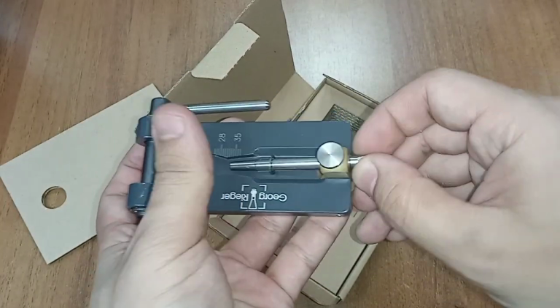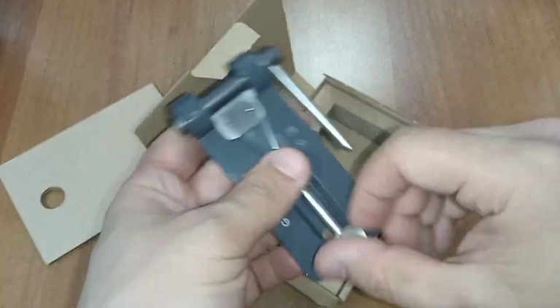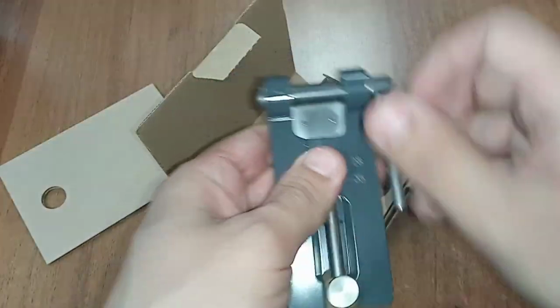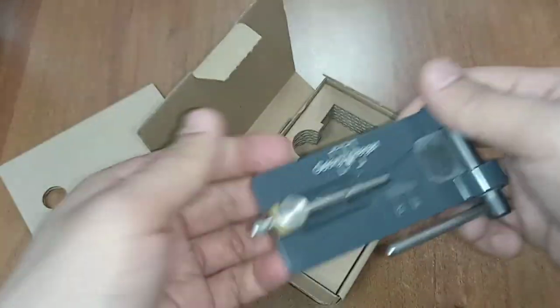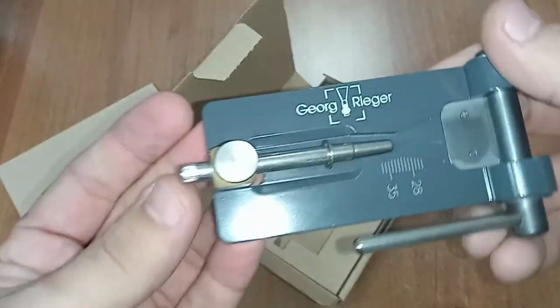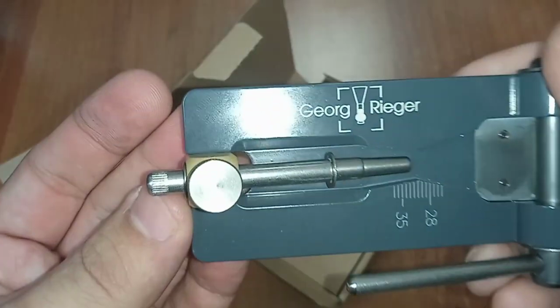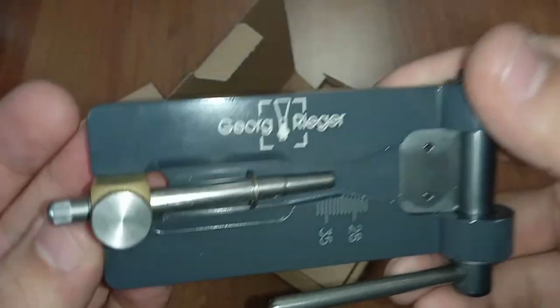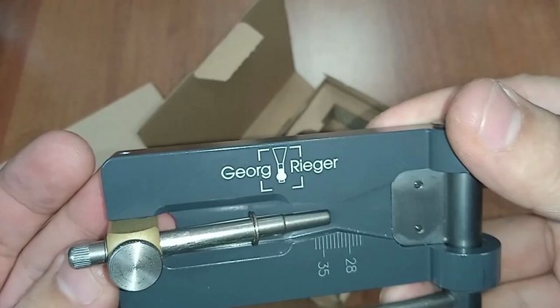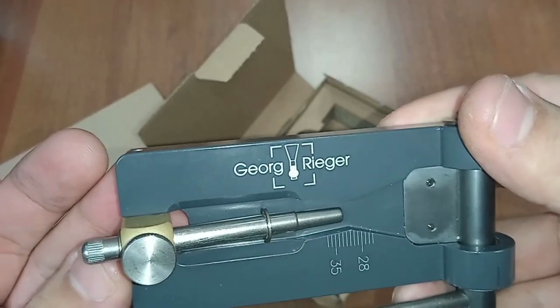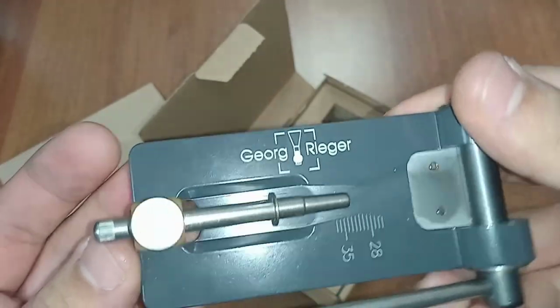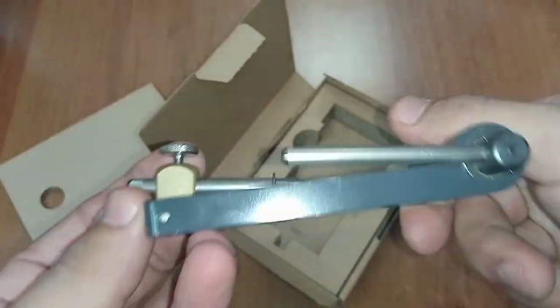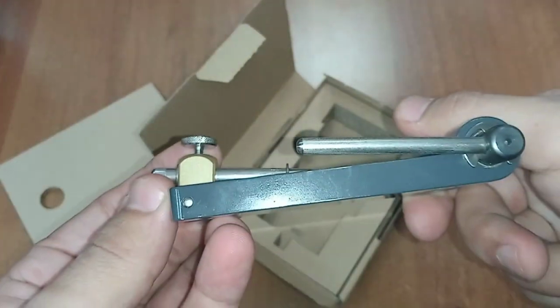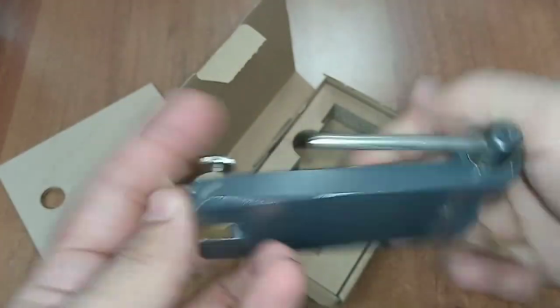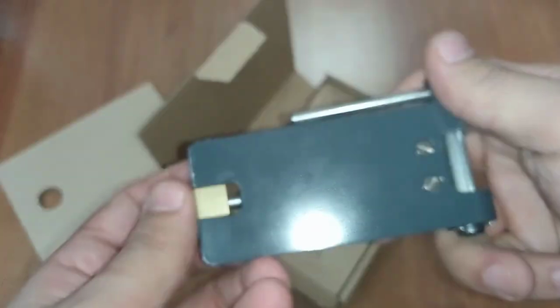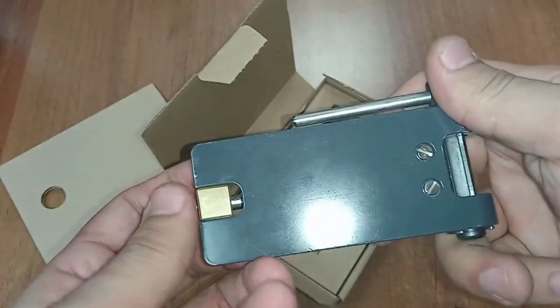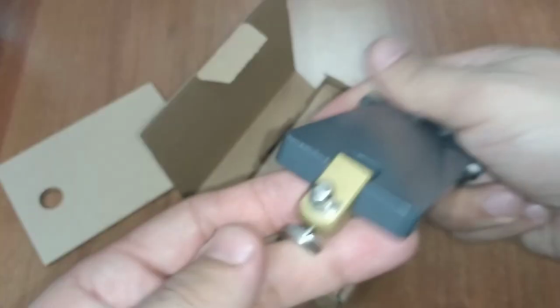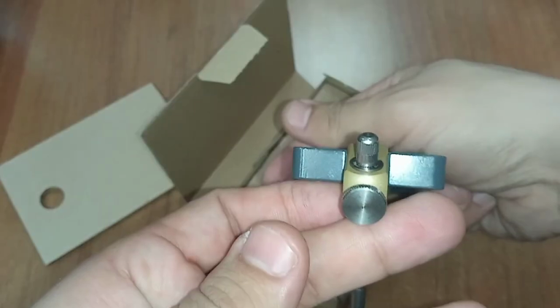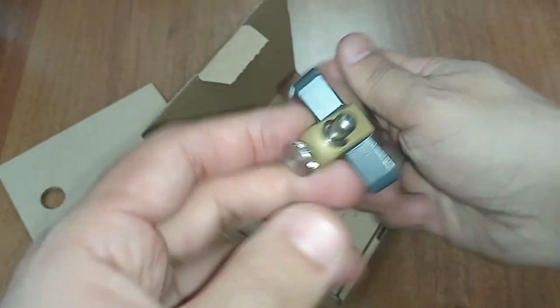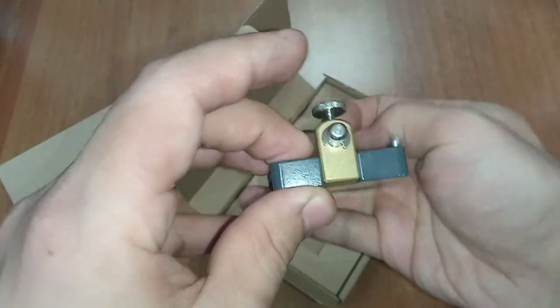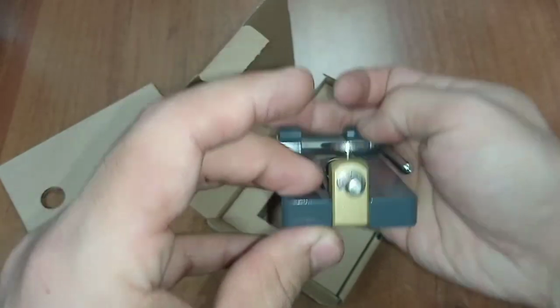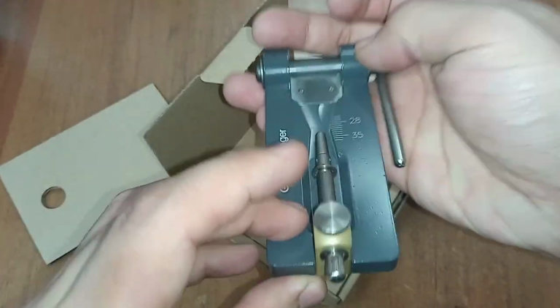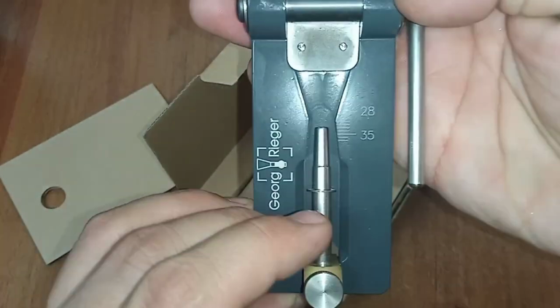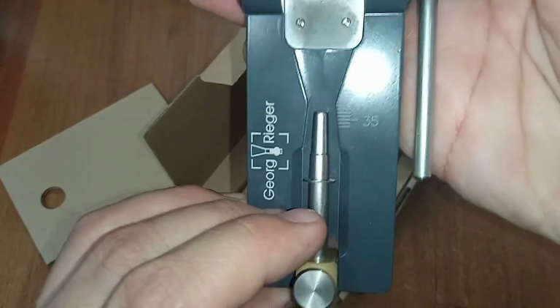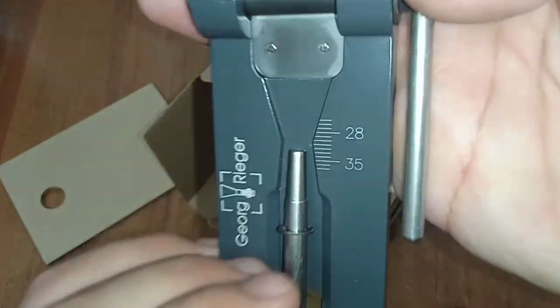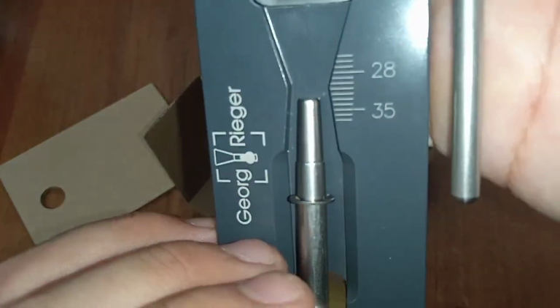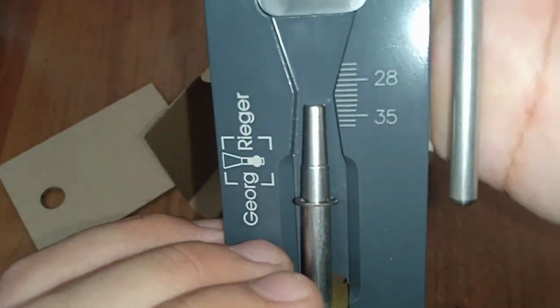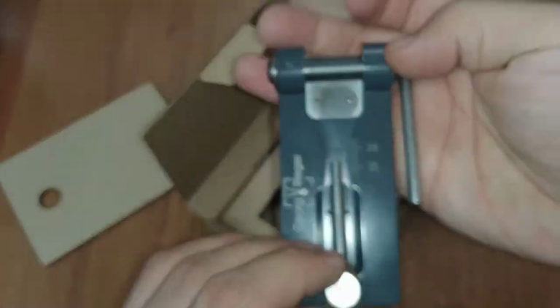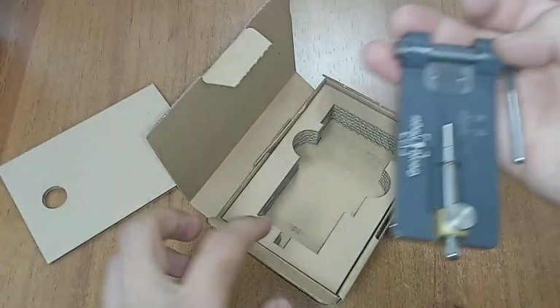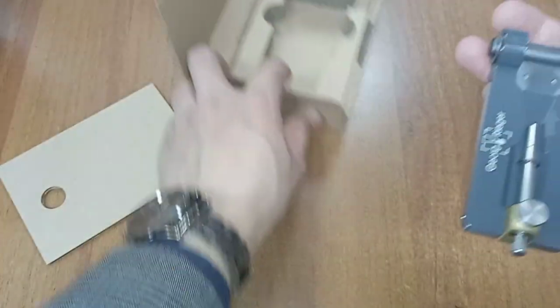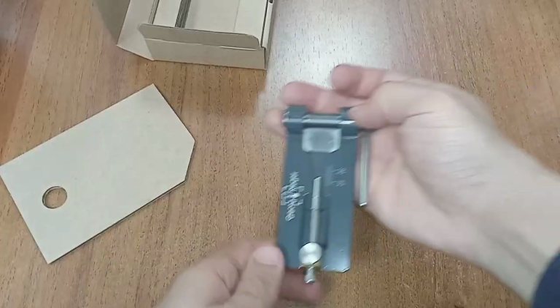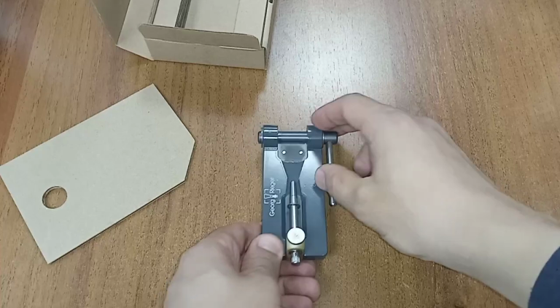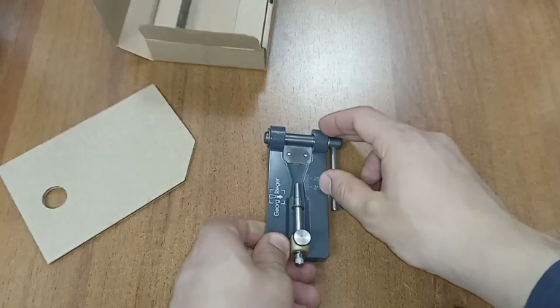This reed tip cutter is for bassoon, baroque bassoon, and contrabassoon reeds, with a scale from 25 to 37 millimeters for the accurate determination of the blade length.